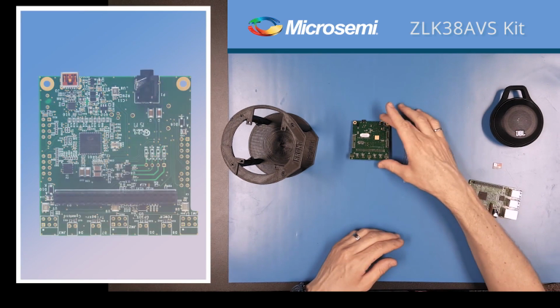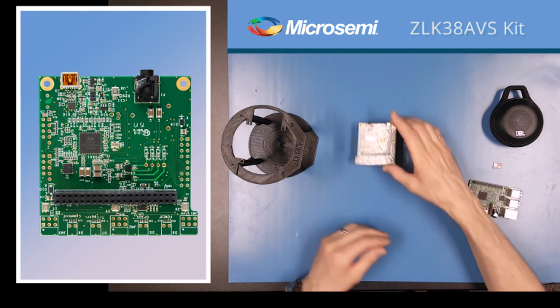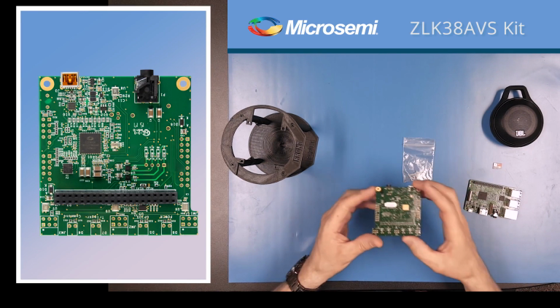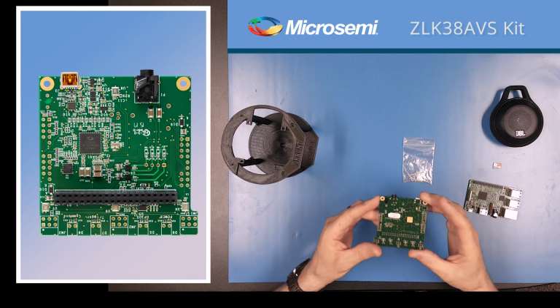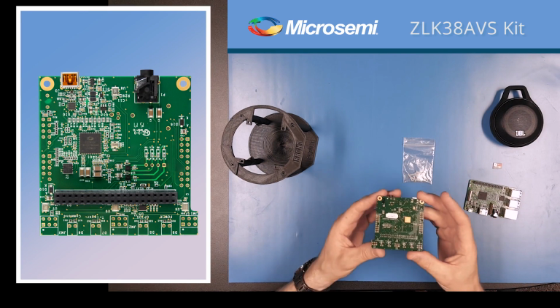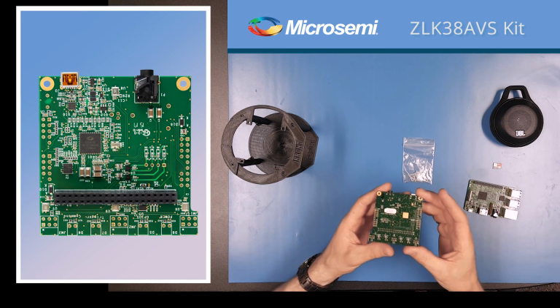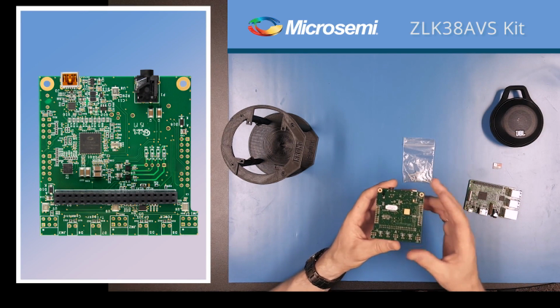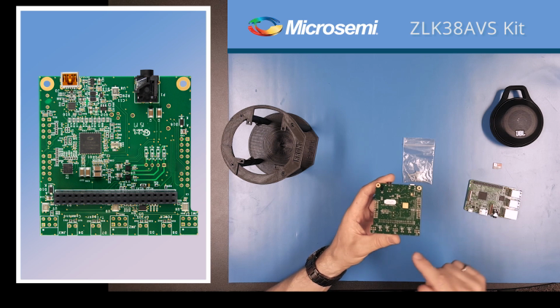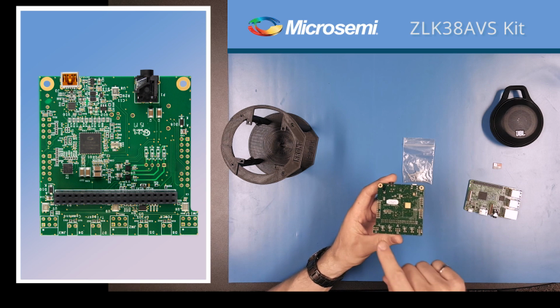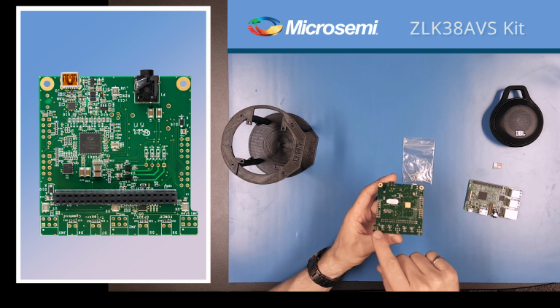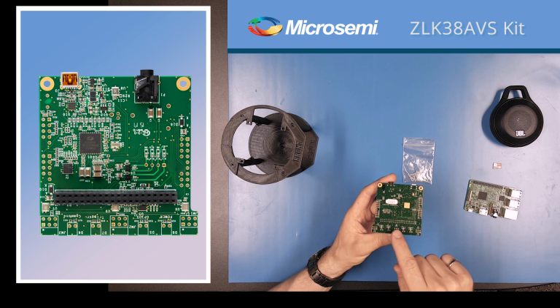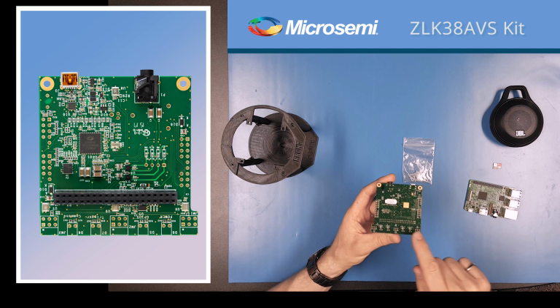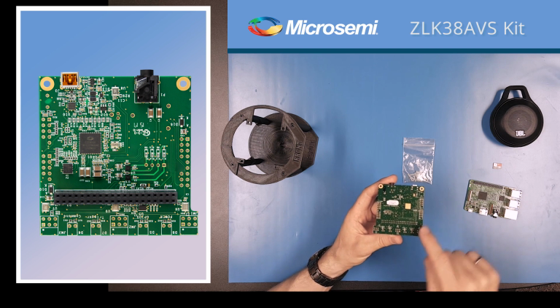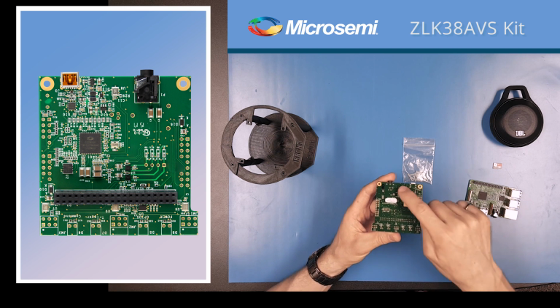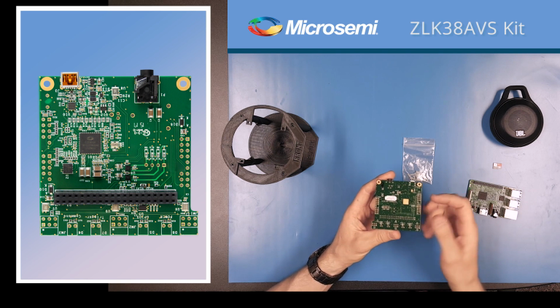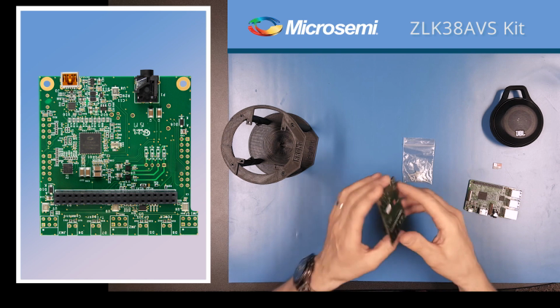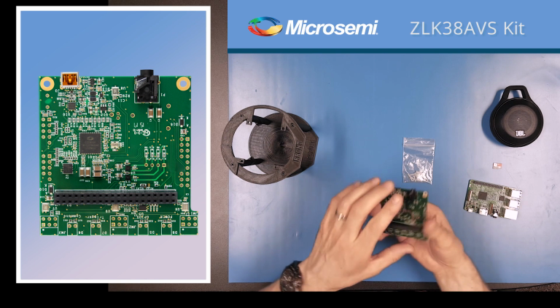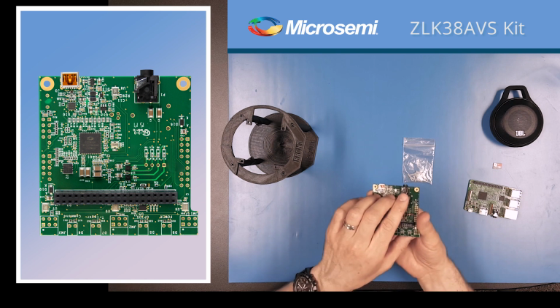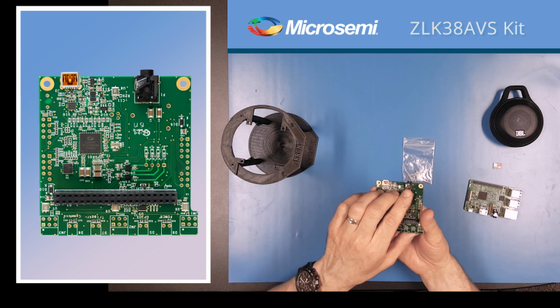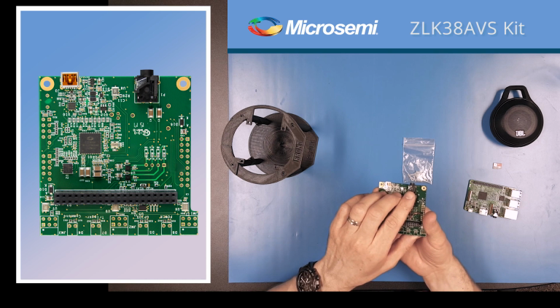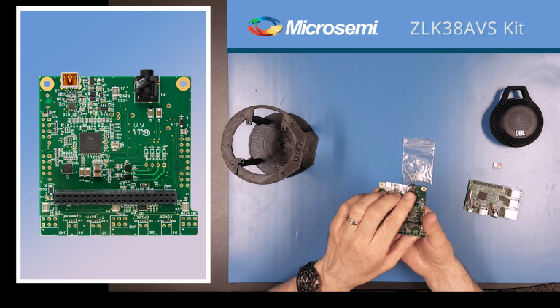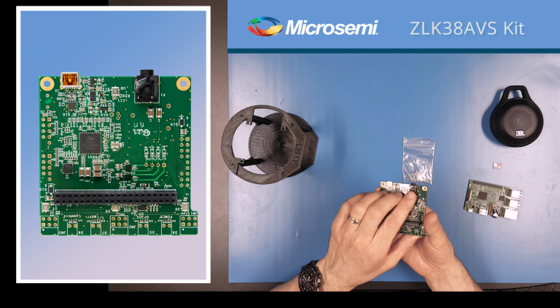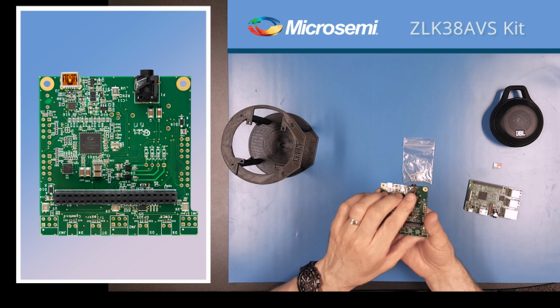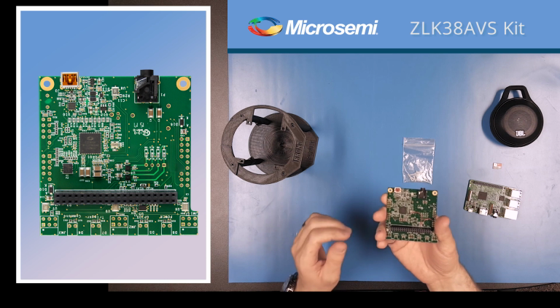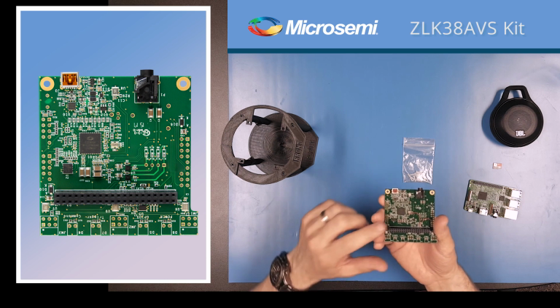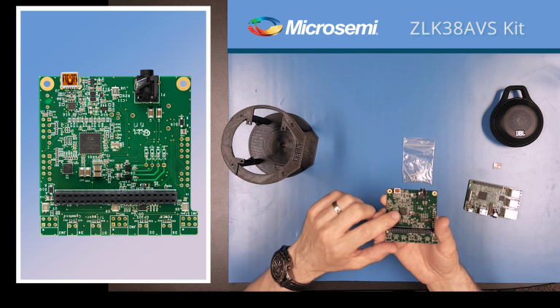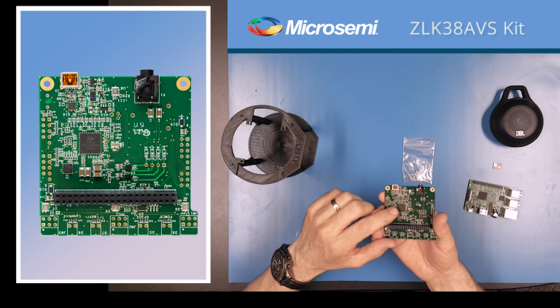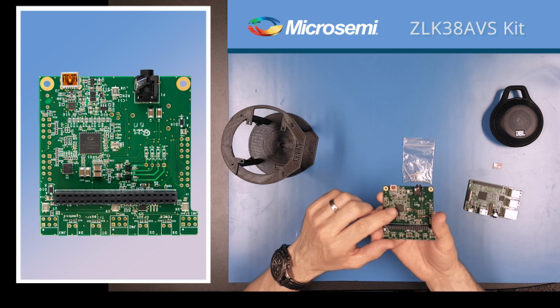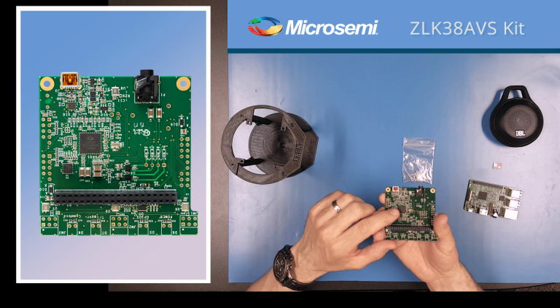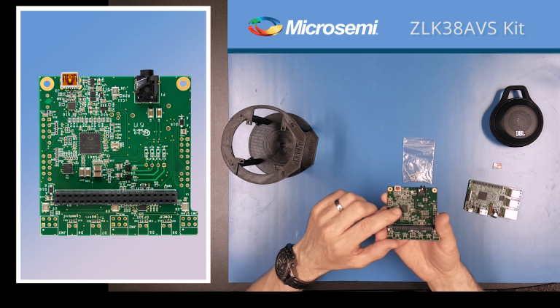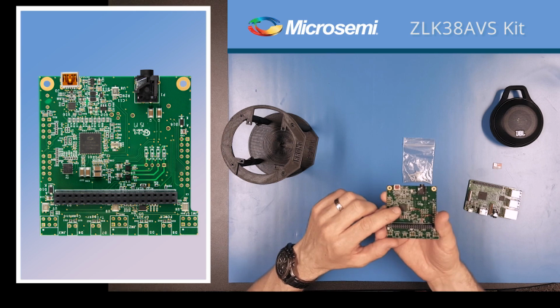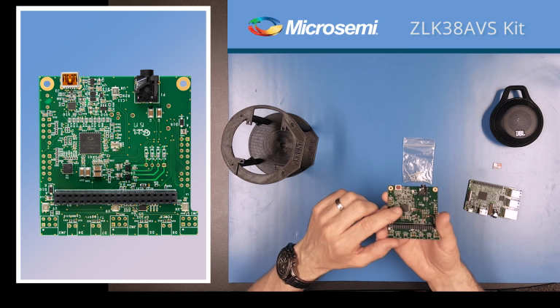The ZLE38AVS board has four microphones on the board — 1, 2, 3, 4 — an audio jack to connect up to the speaker, and finally the ZL38063 audio processor.